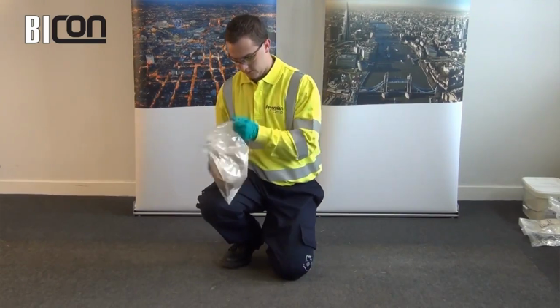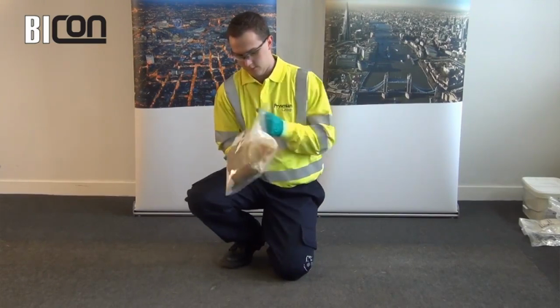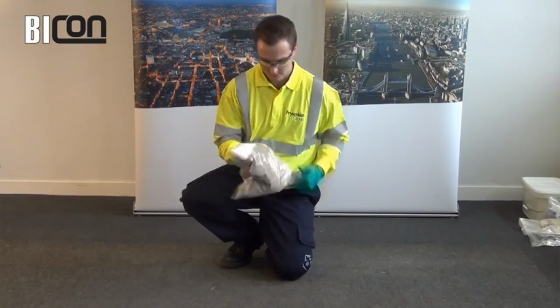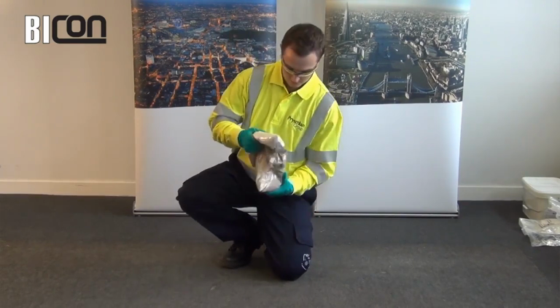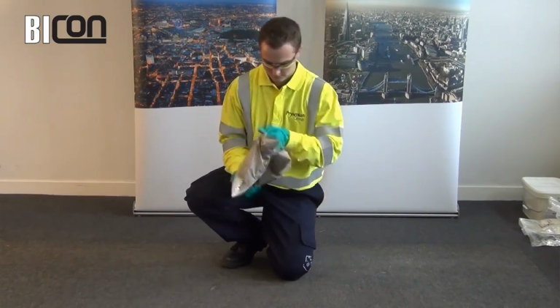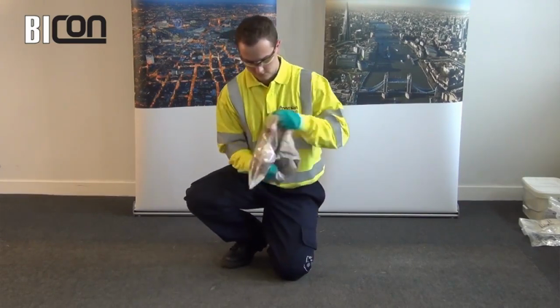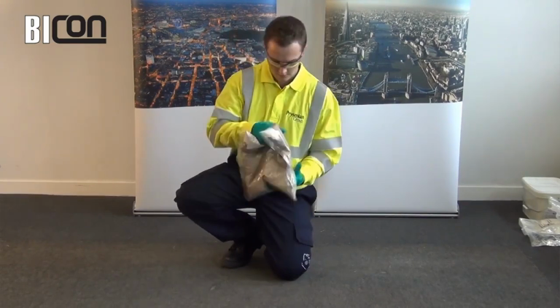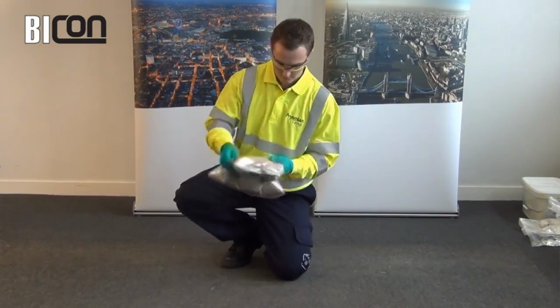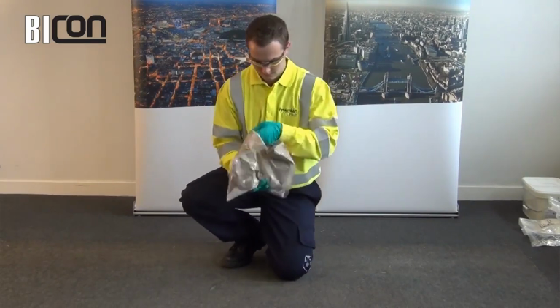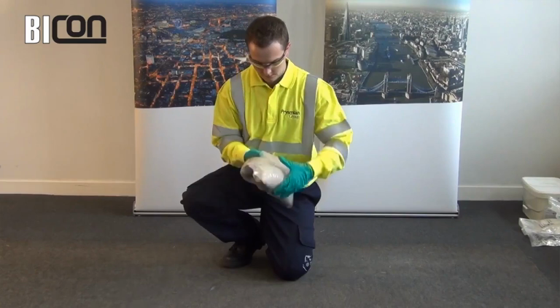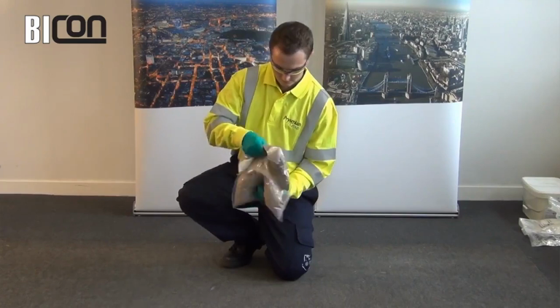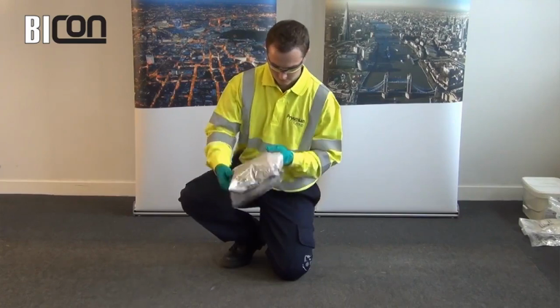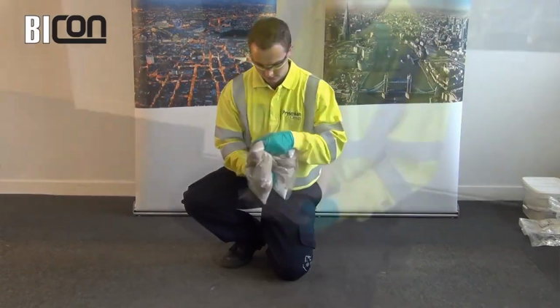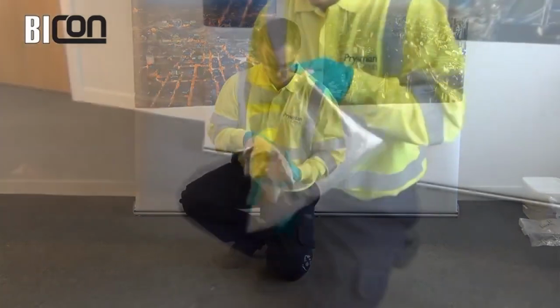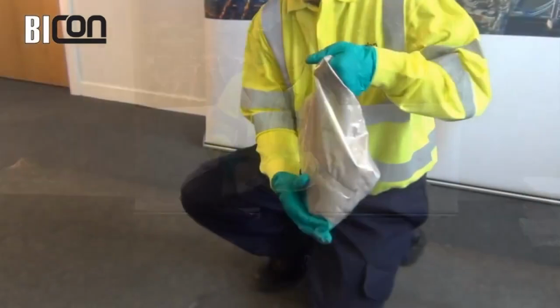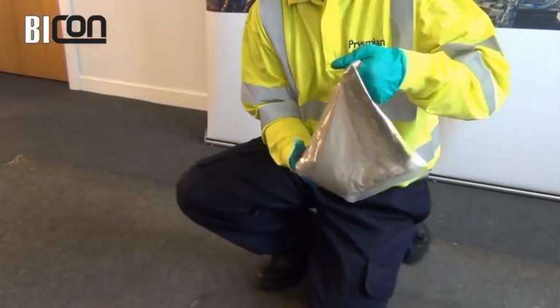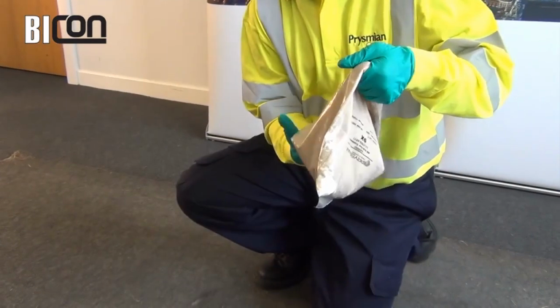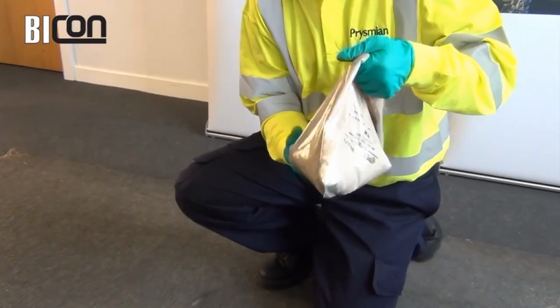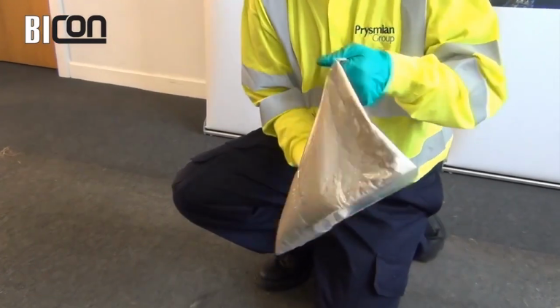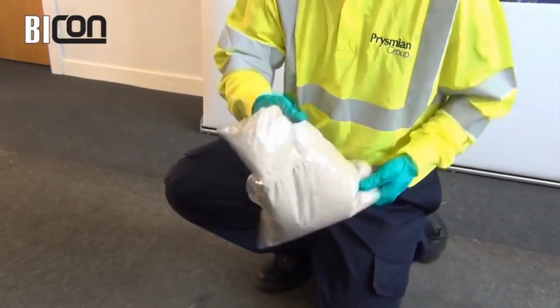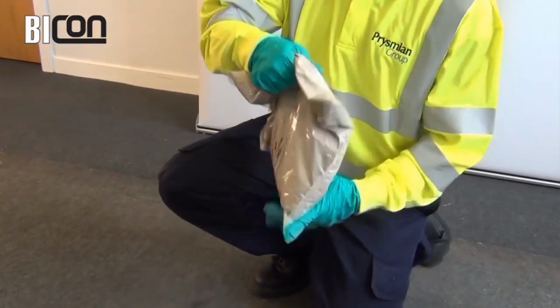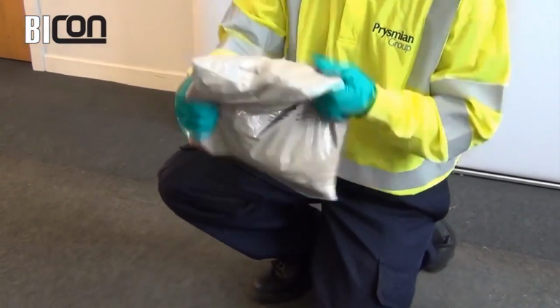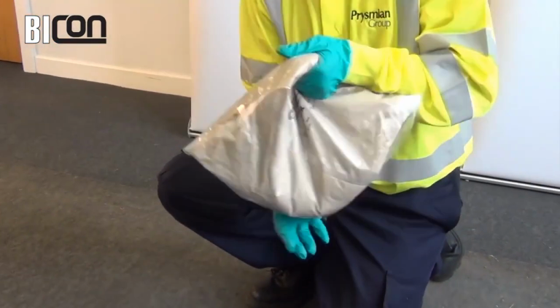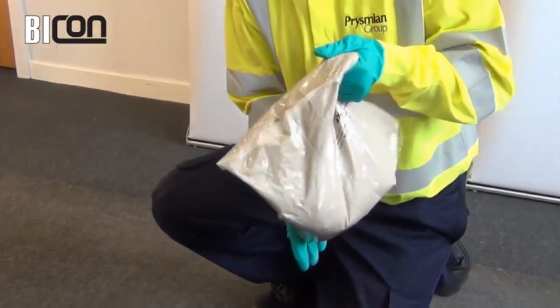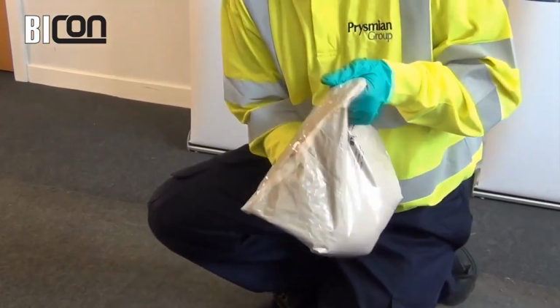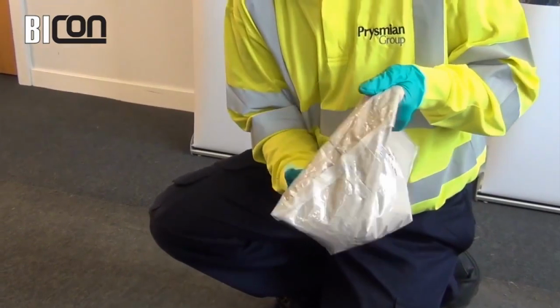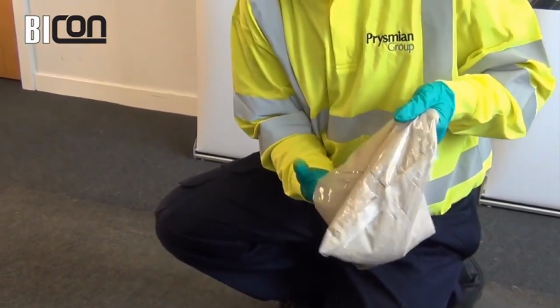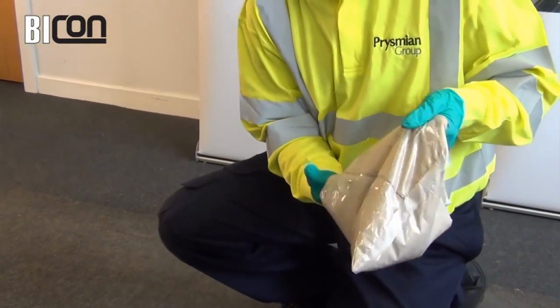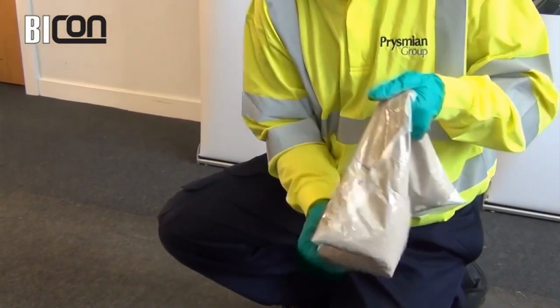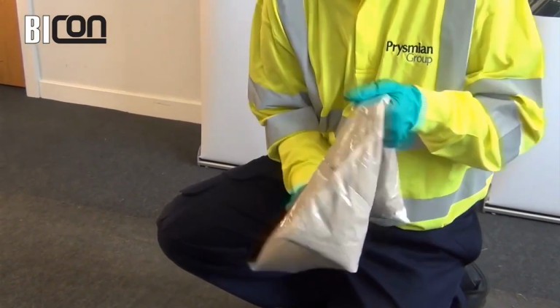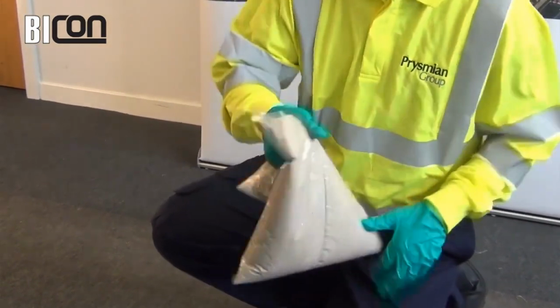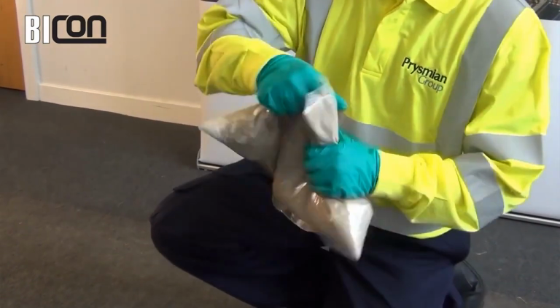Ensure that the dividing seal is ruptured along the entire pouch length. Tumble and knead the pouch for up to 2 minutes, making sure that no dry powder is left in the corners.